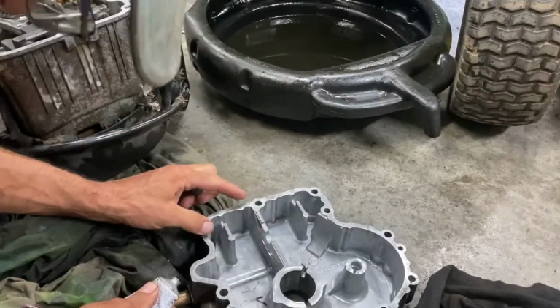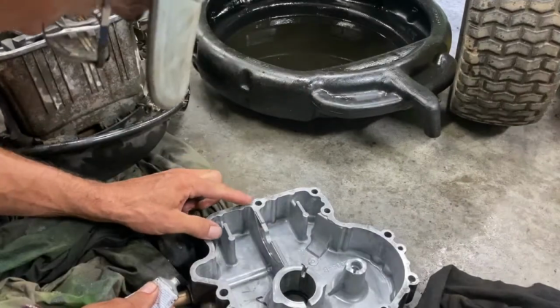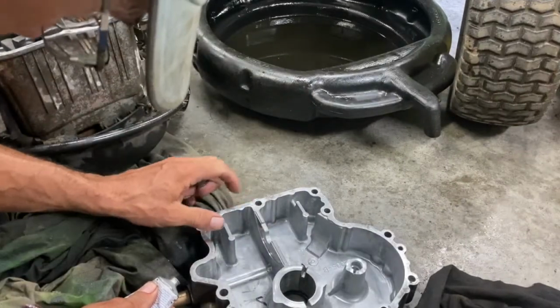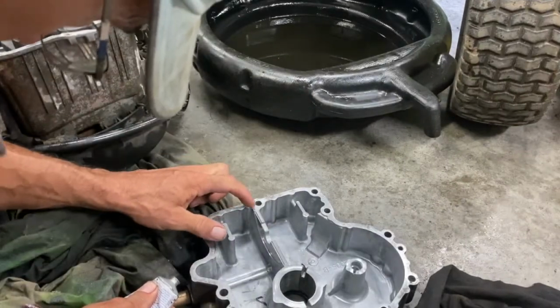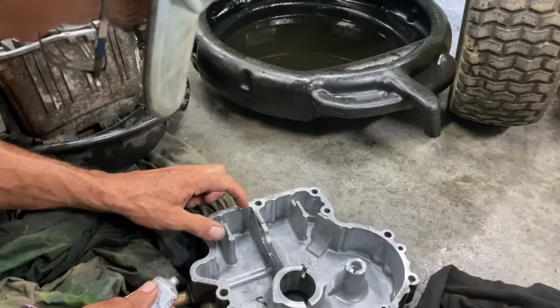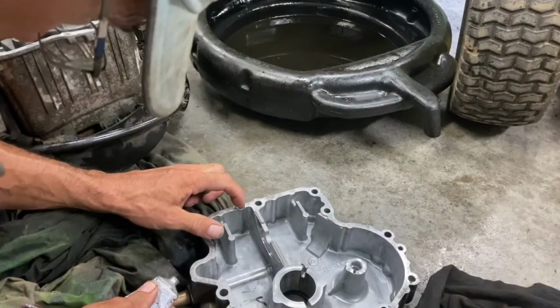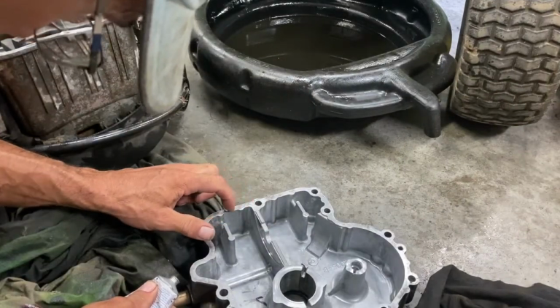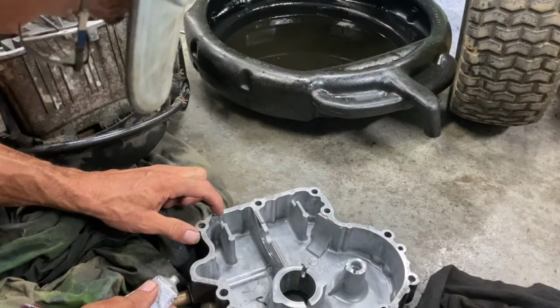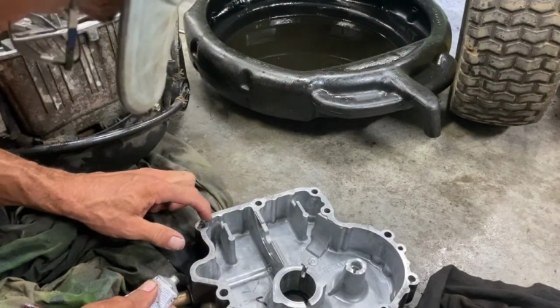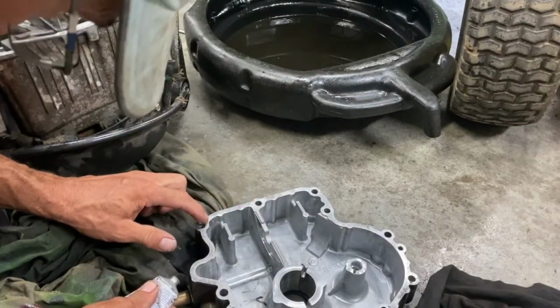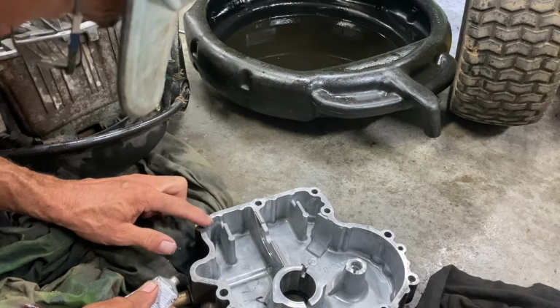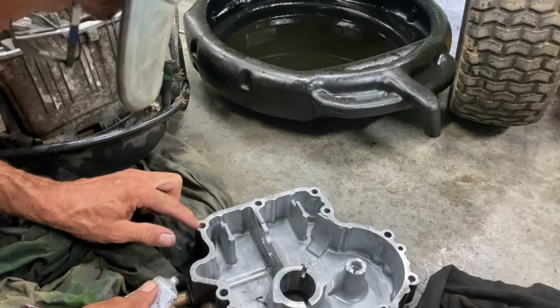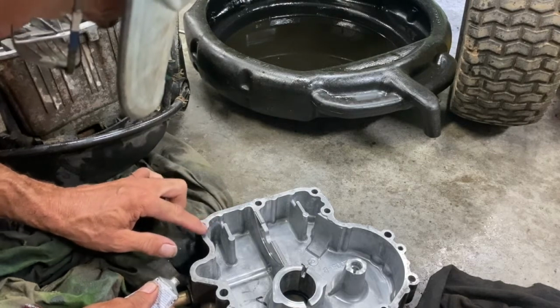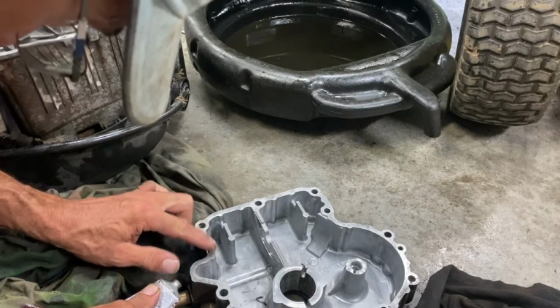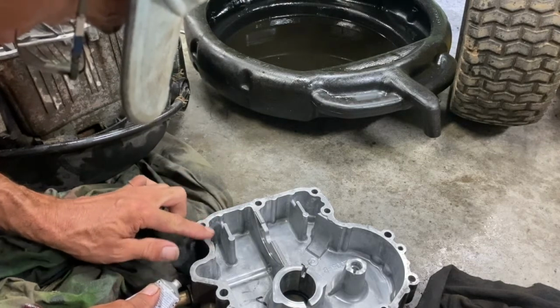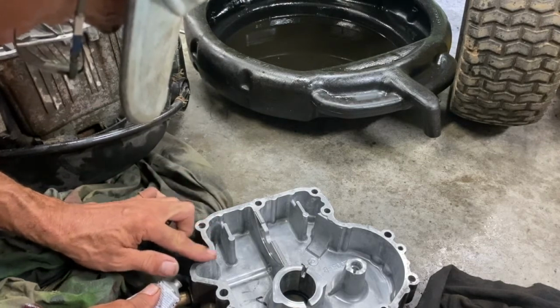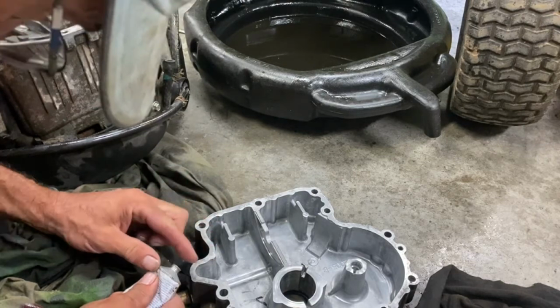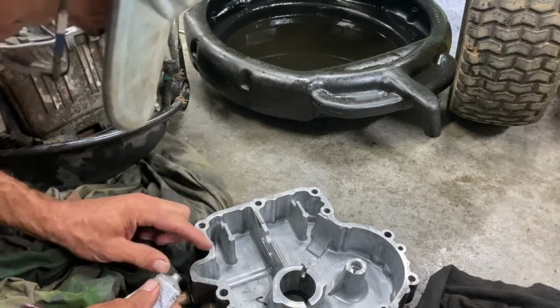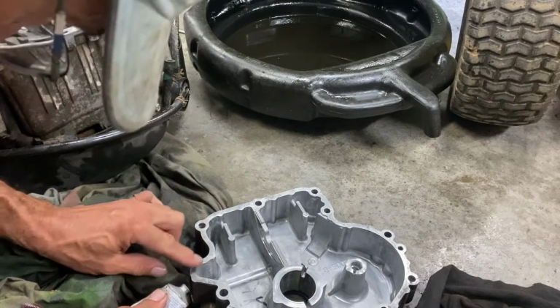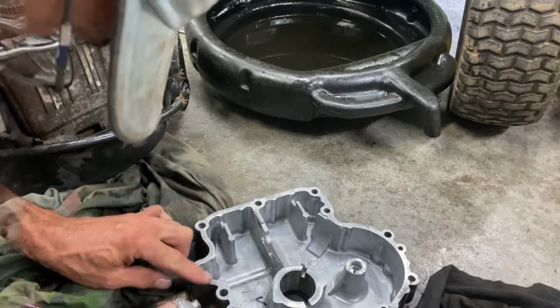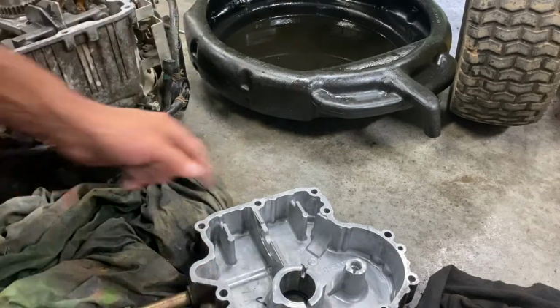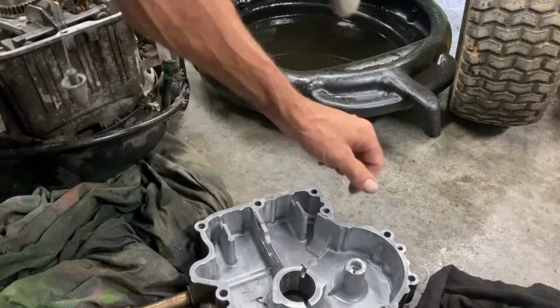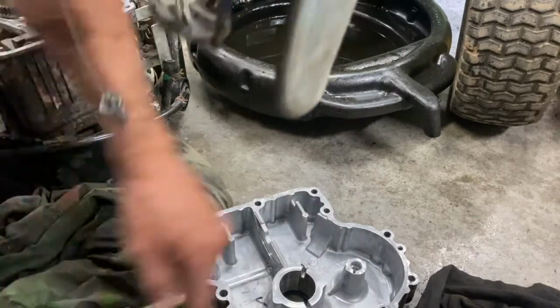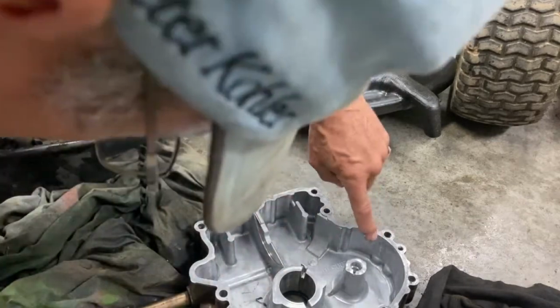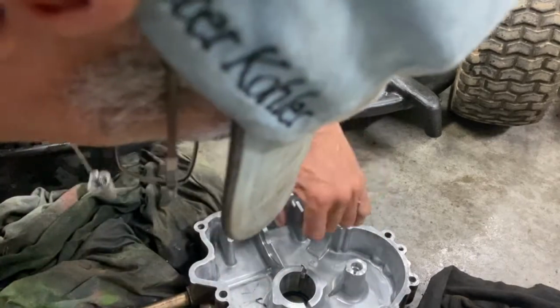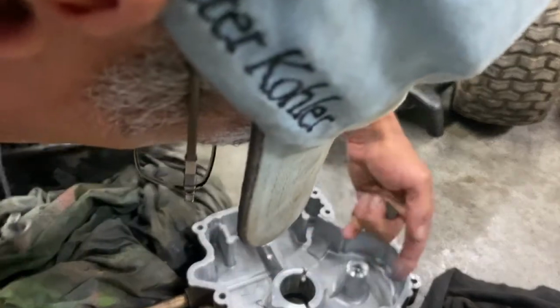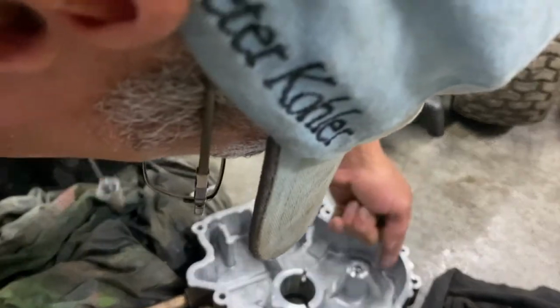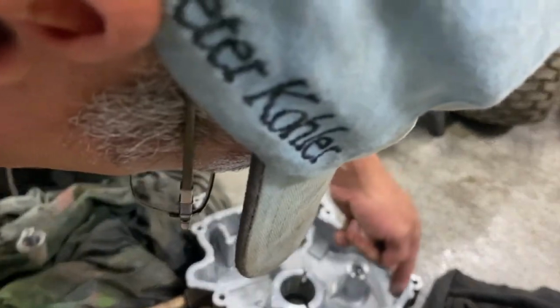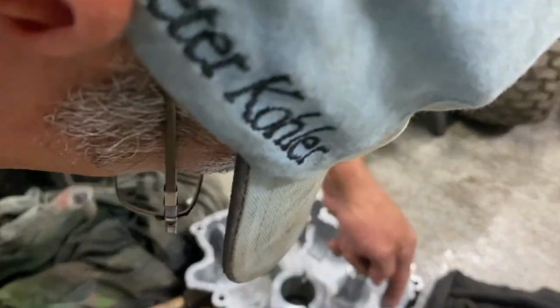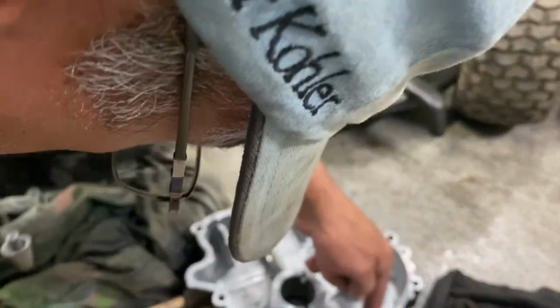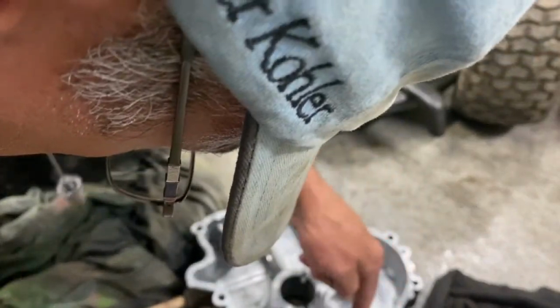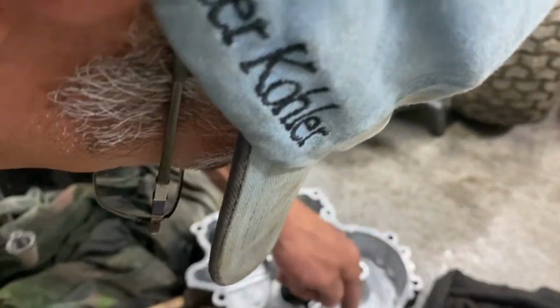Of the silicone — not much, just a hair. Around these bolts everywhere. I don't want it to leak, just a little bit. I'm going to hold my finger on the inside to make sure there's none on the inside.